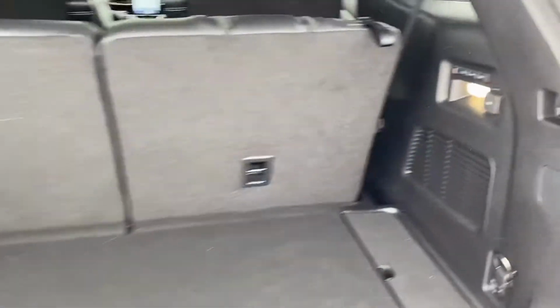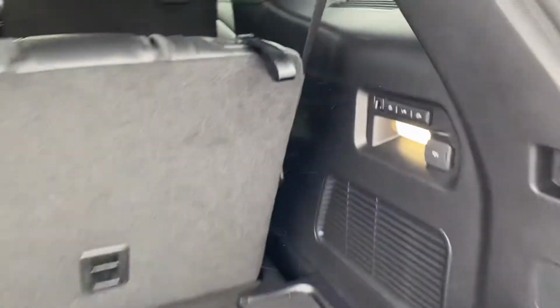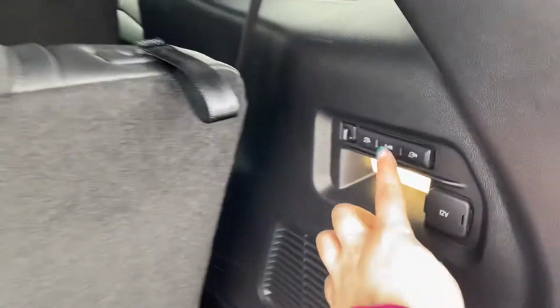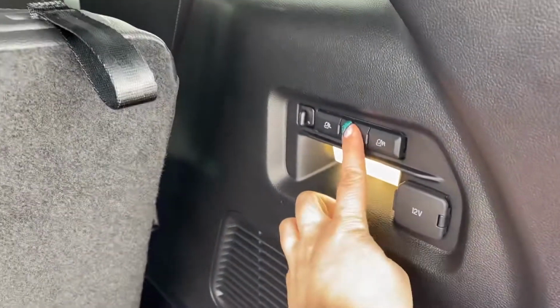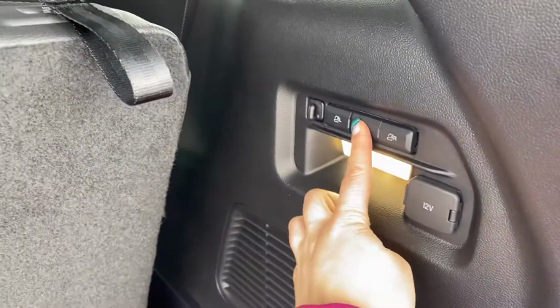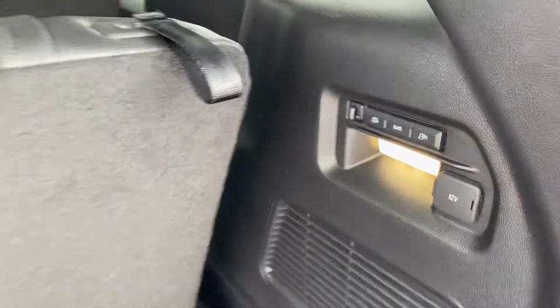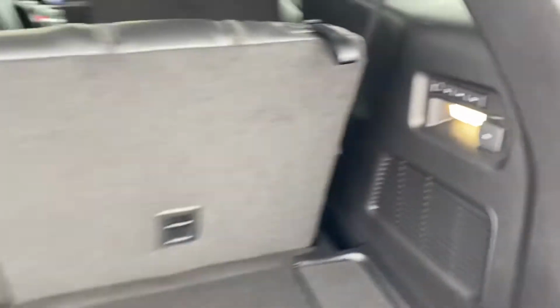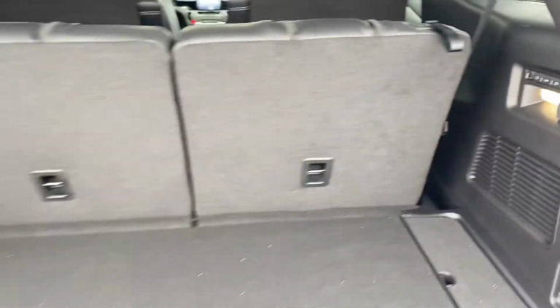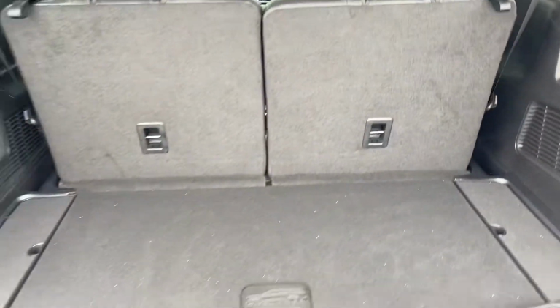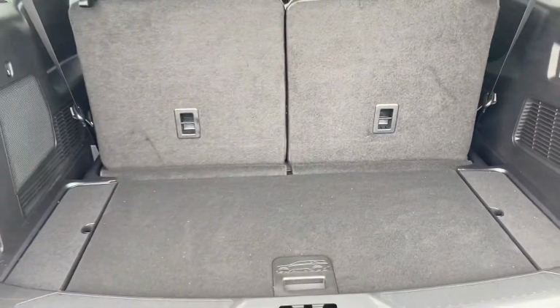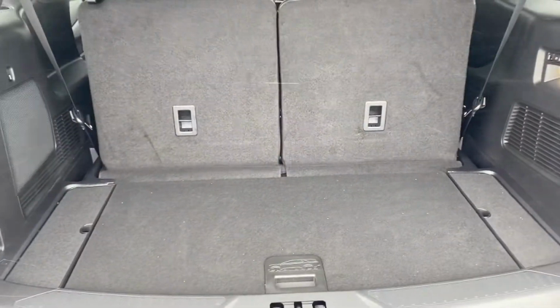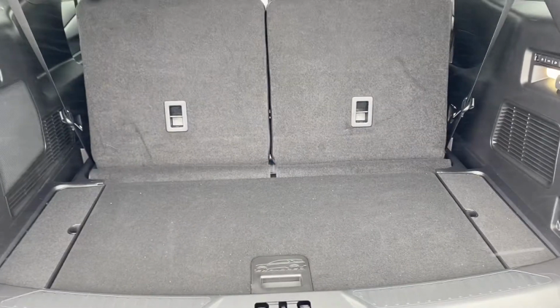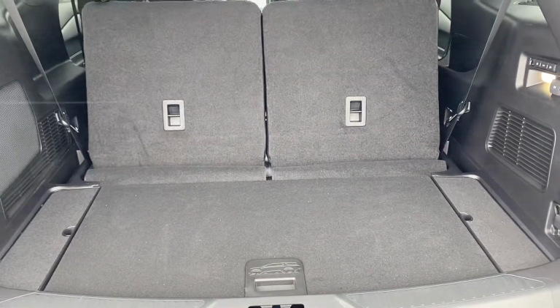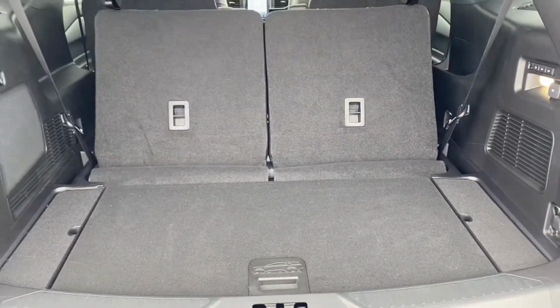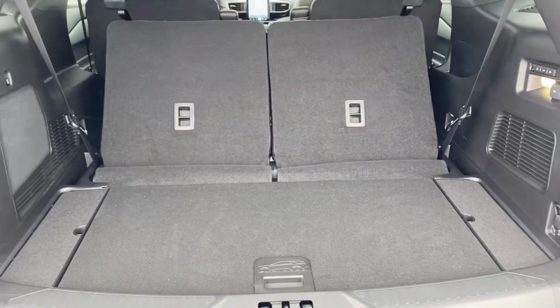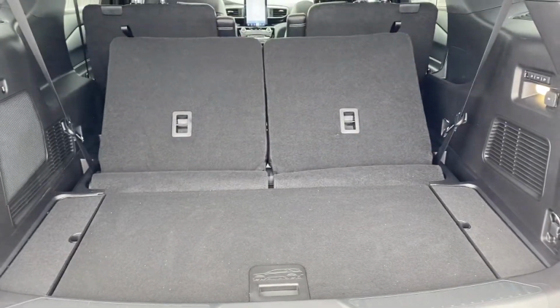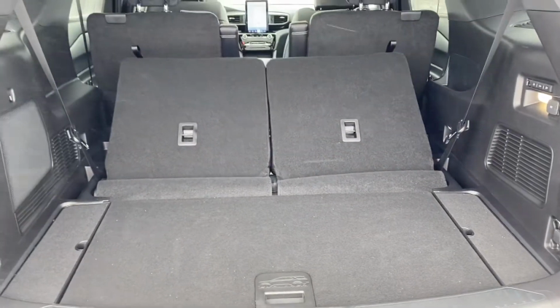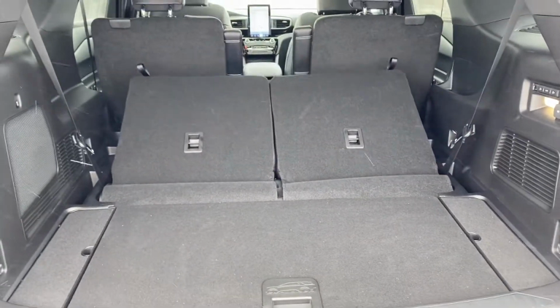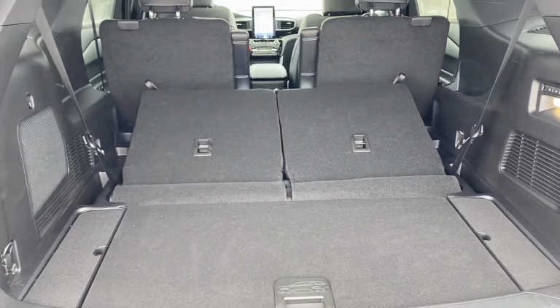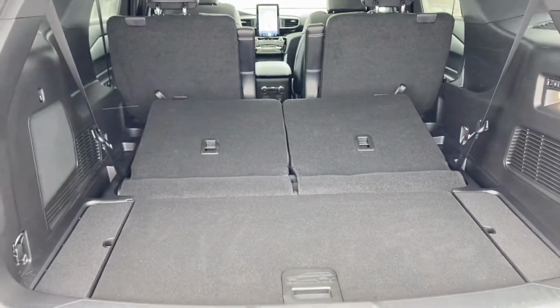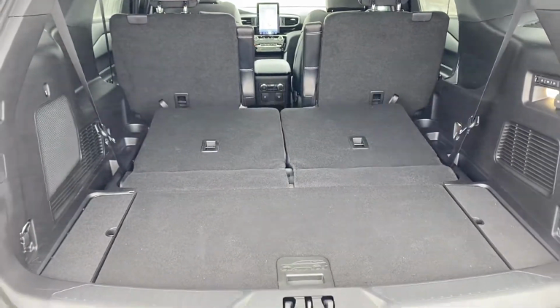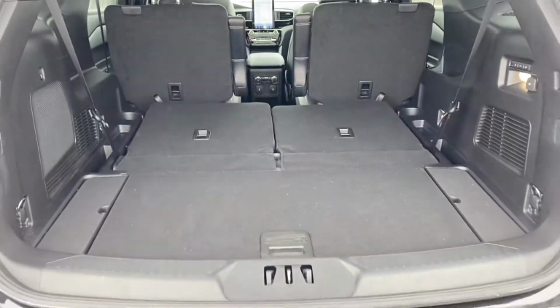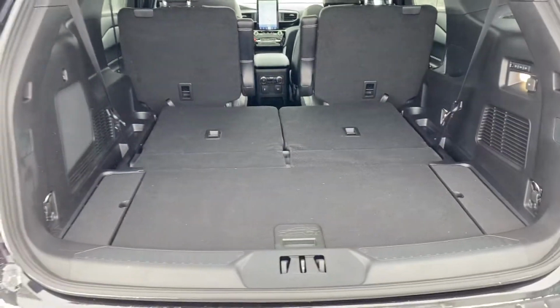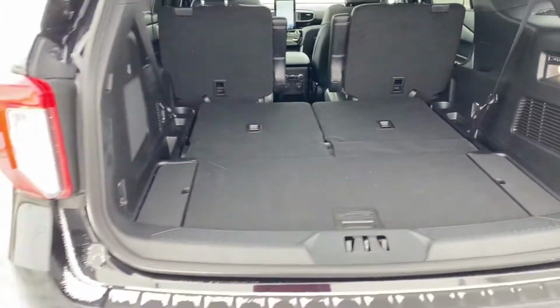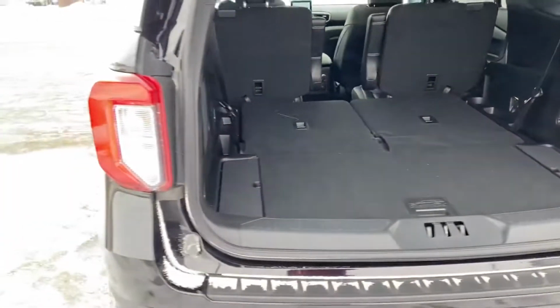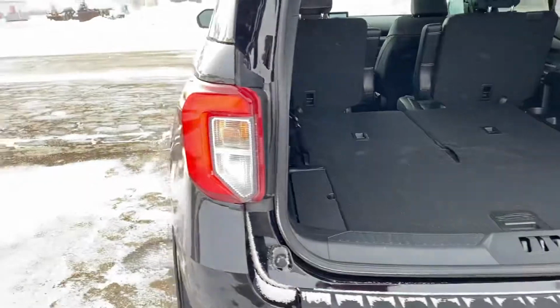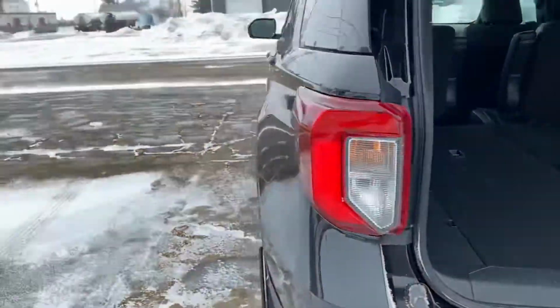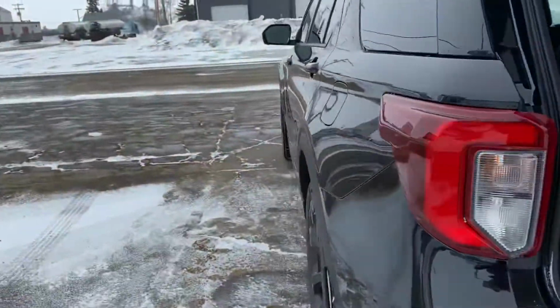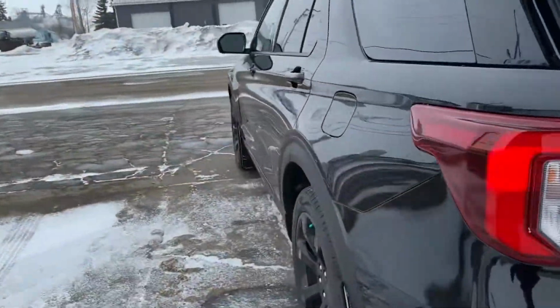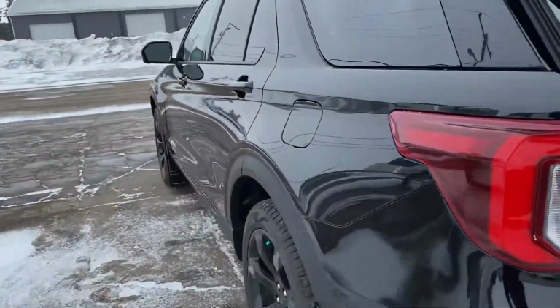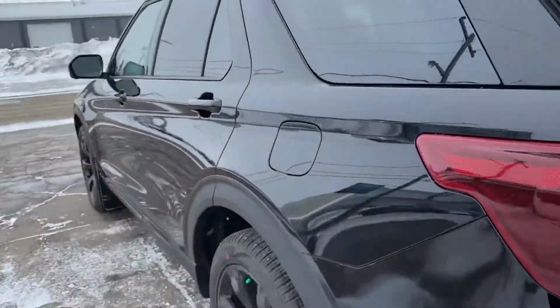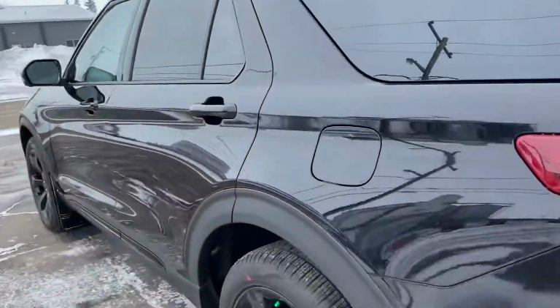Push of the button right here and the third row is going to lay all the way down flat, so you're going to have that extra room if you need it as well. Push of the button and the trunk will automatically close.